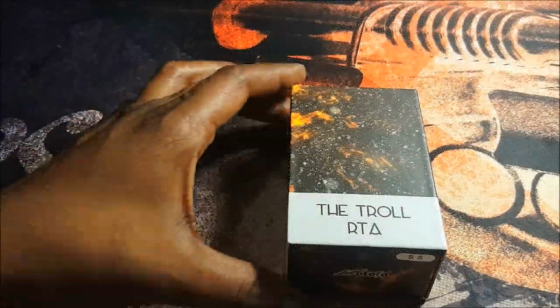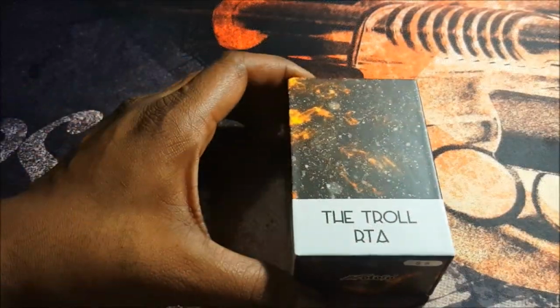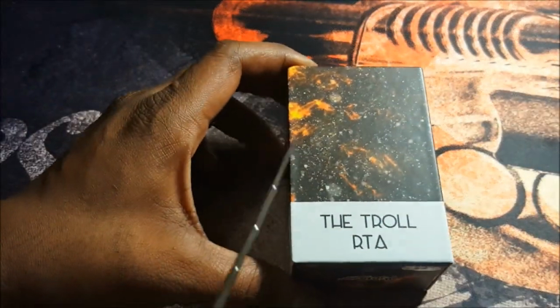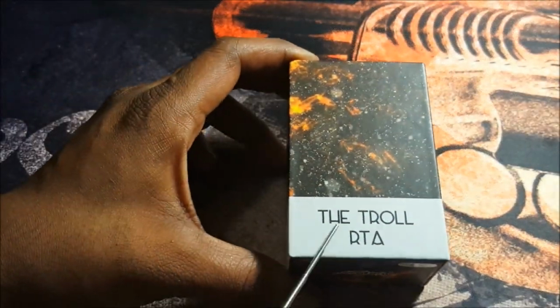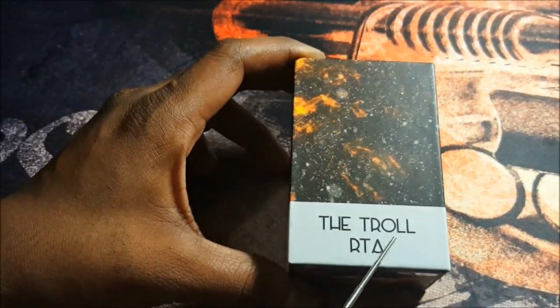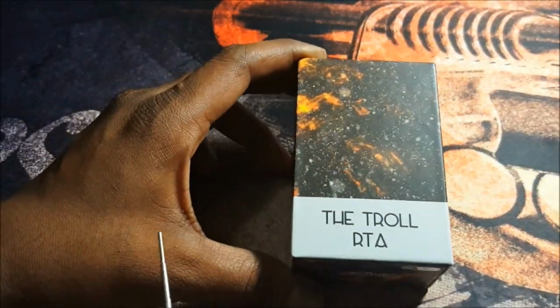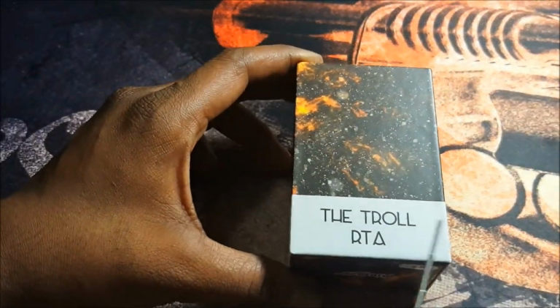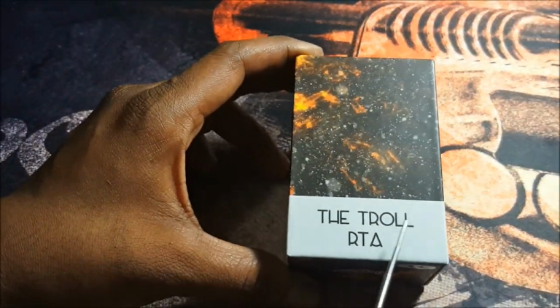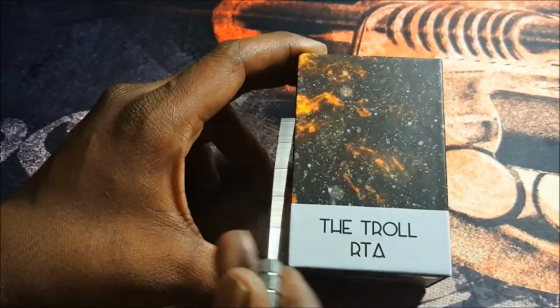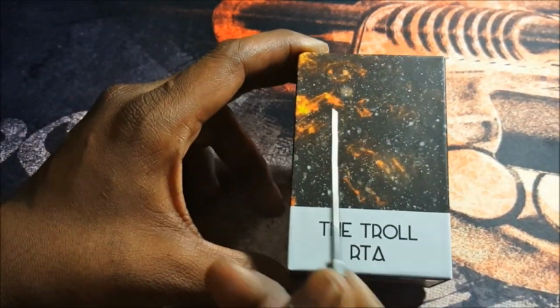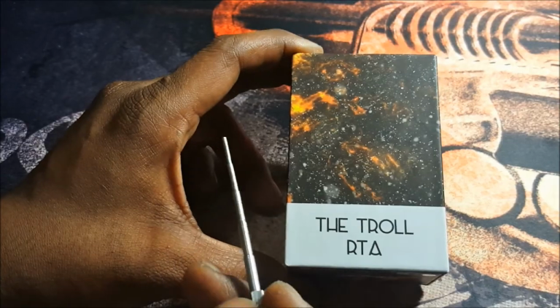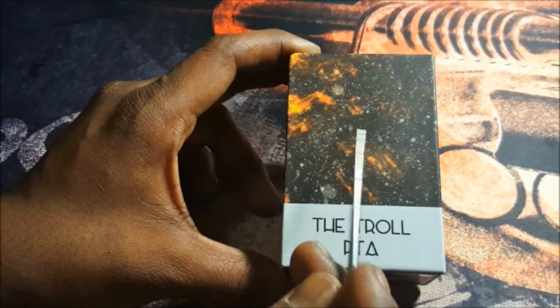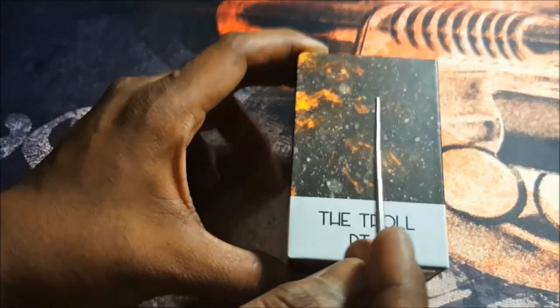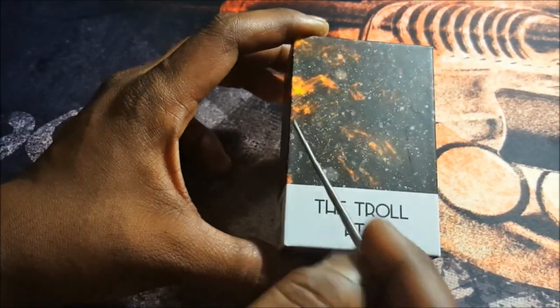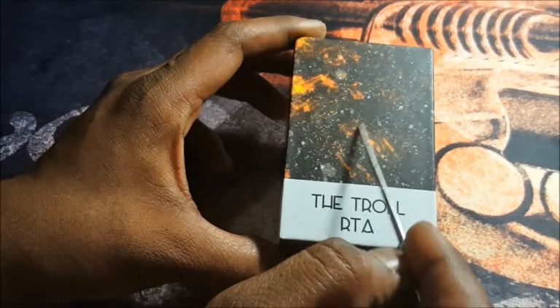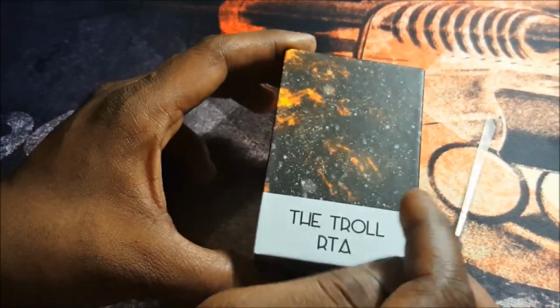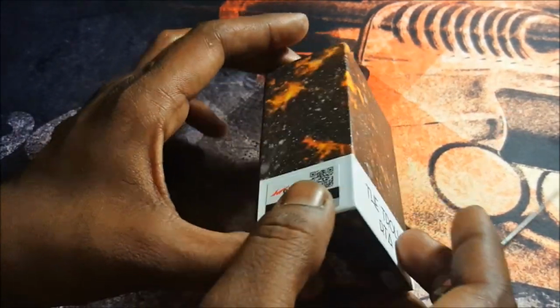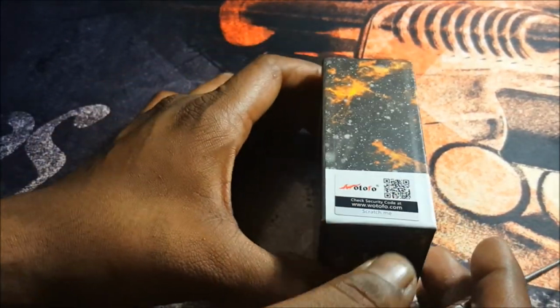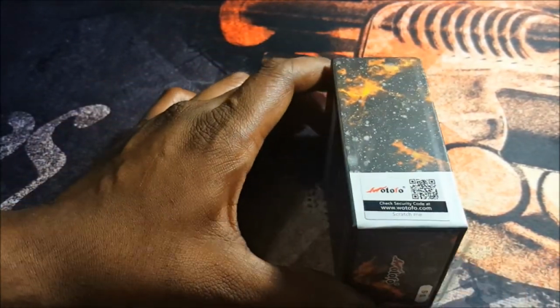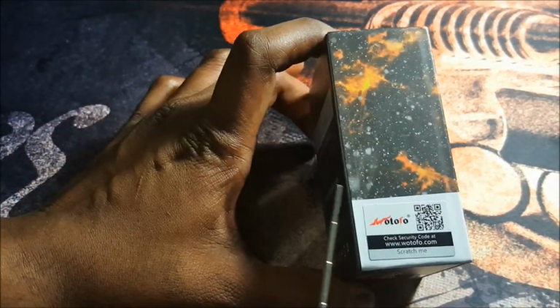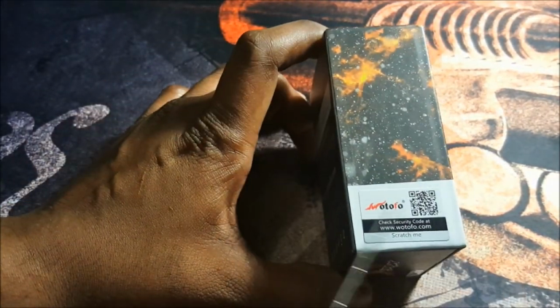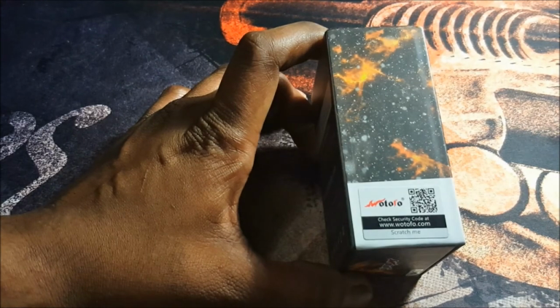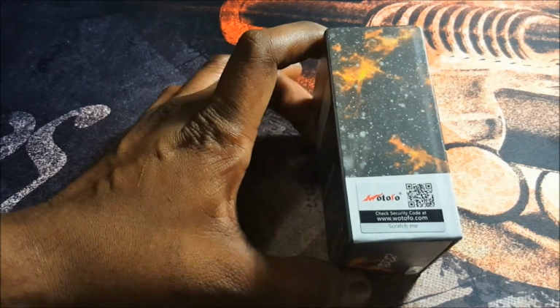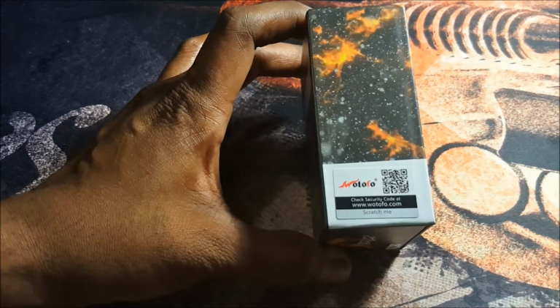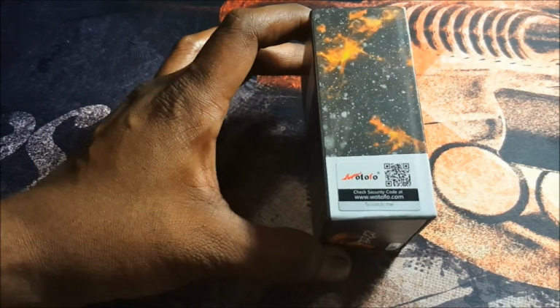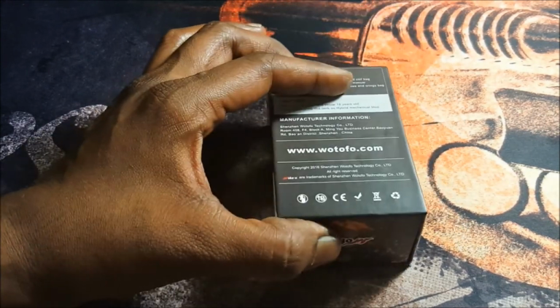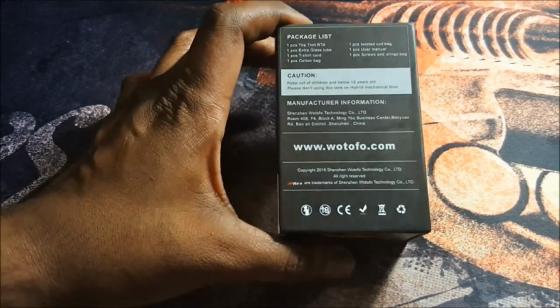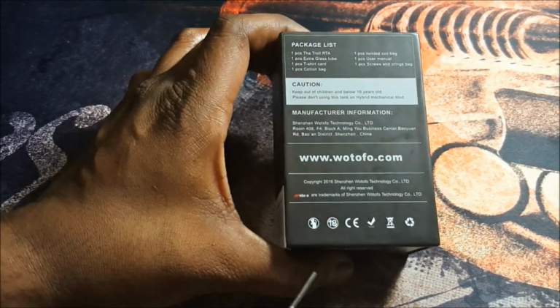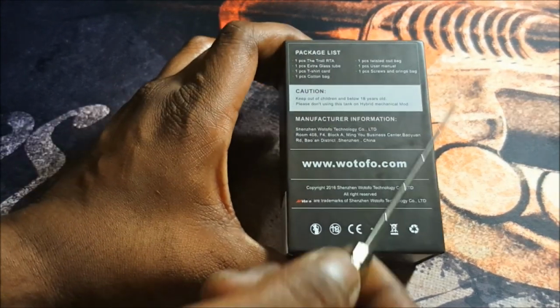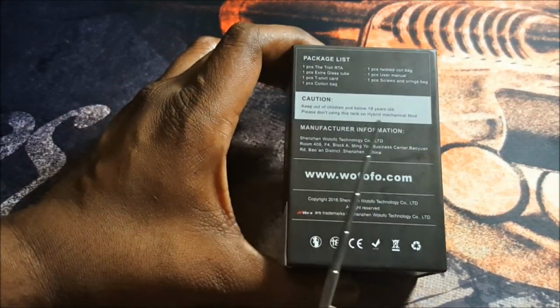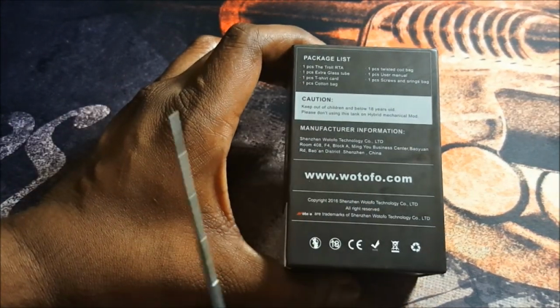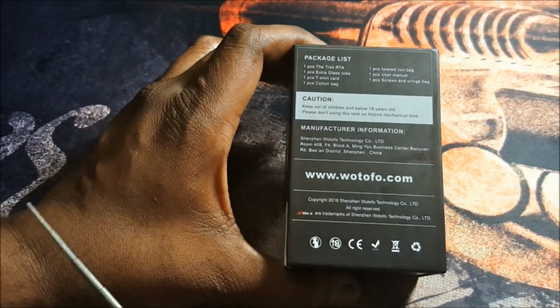We're down here with the Troll RTA. Really nice packaging going on here with a space and fire theme. There's a scratch-and-check on the side, and at the back just some information on what's inside.